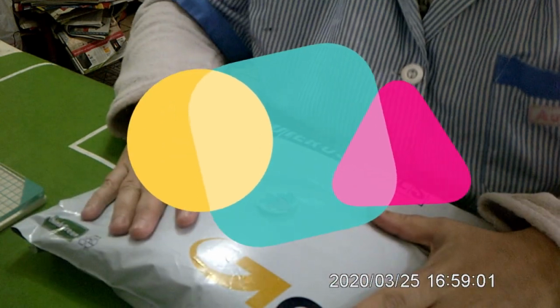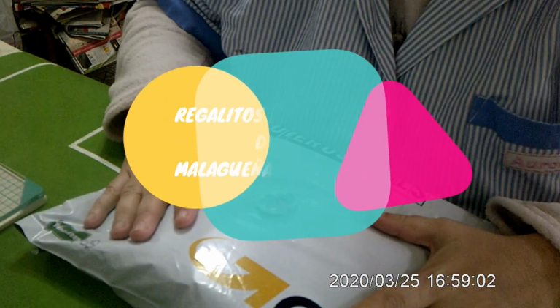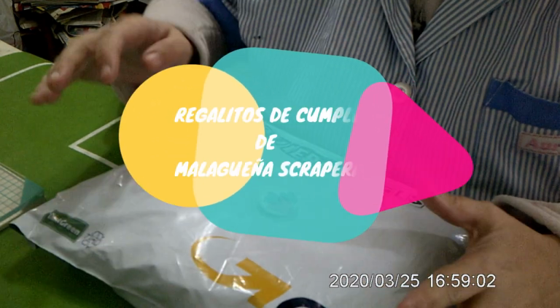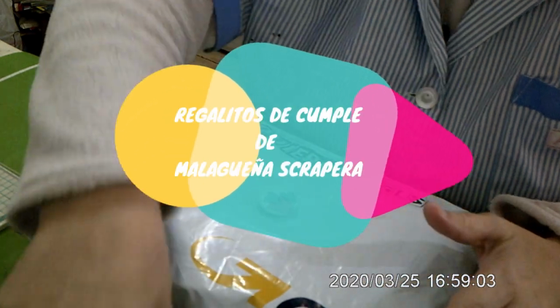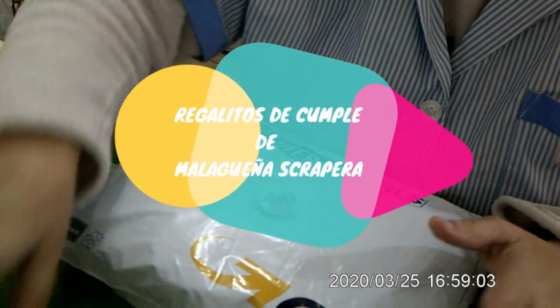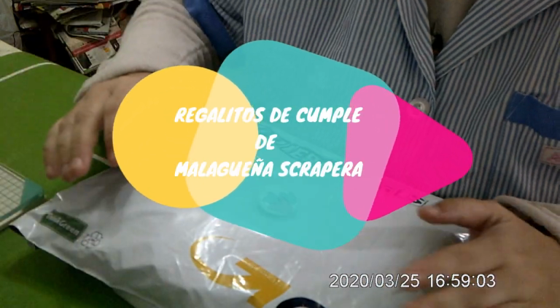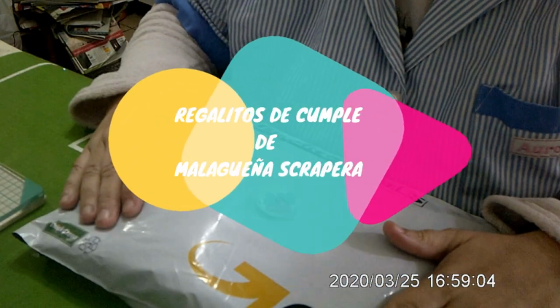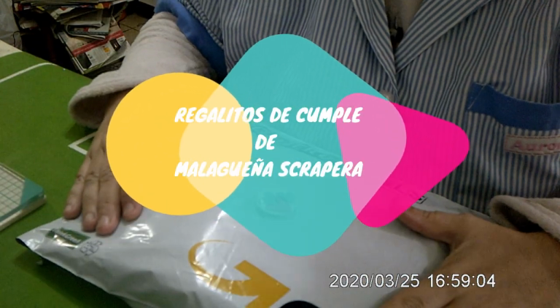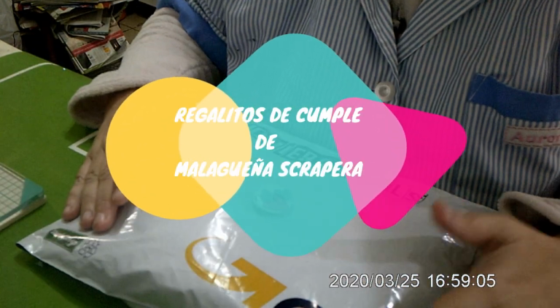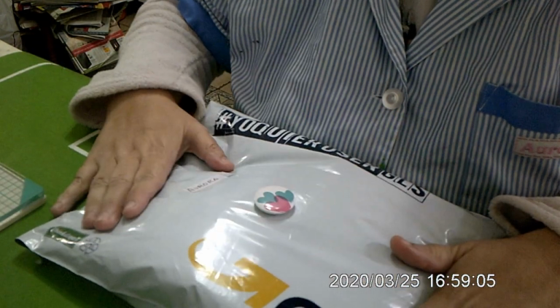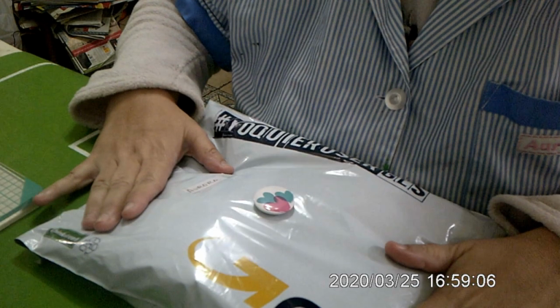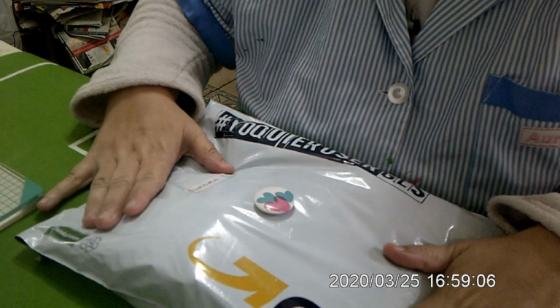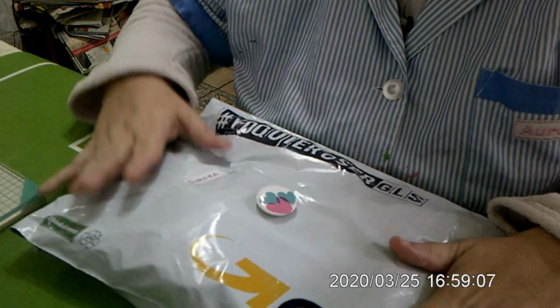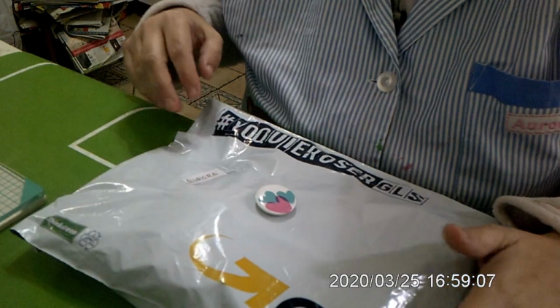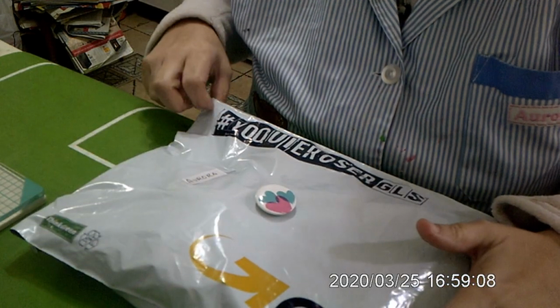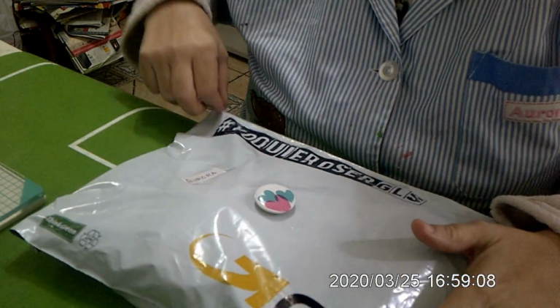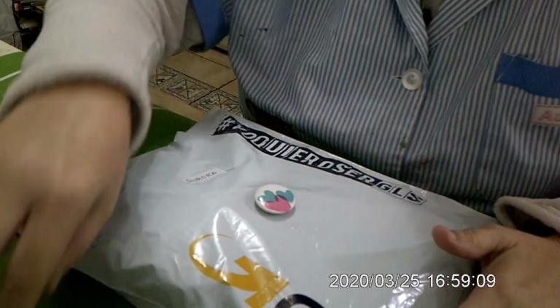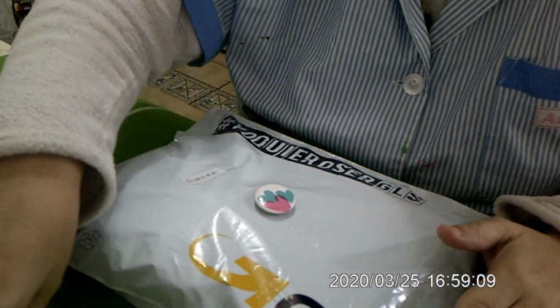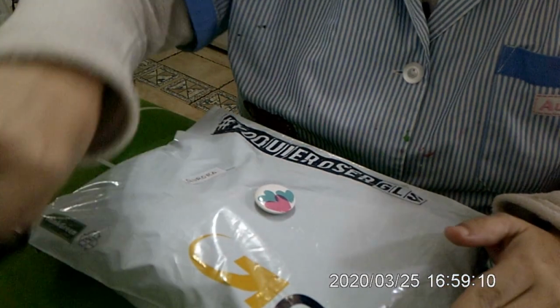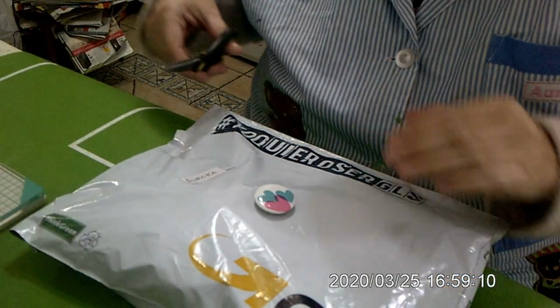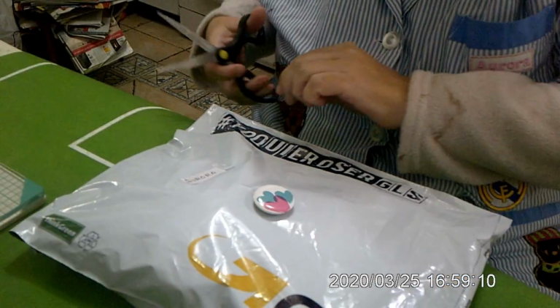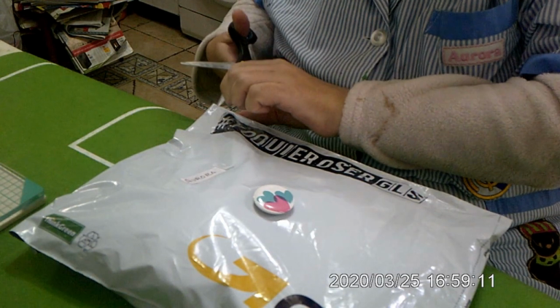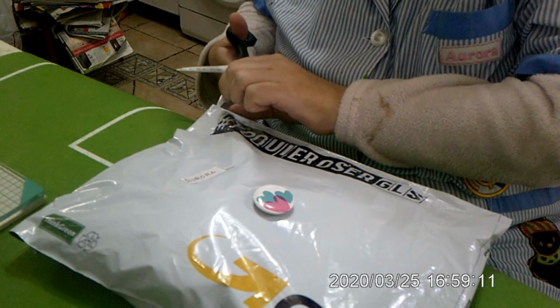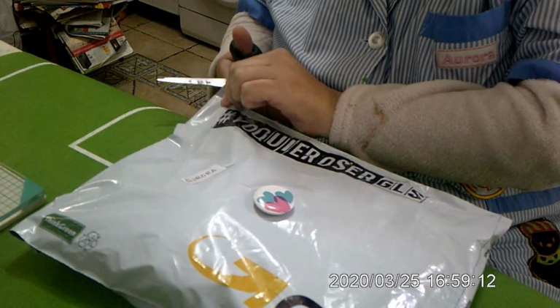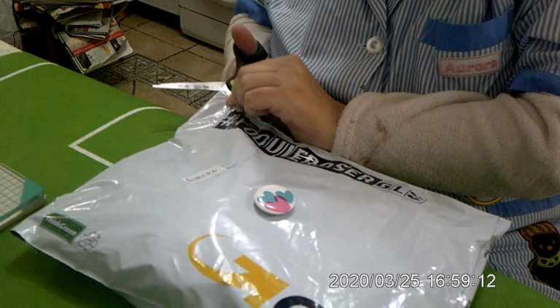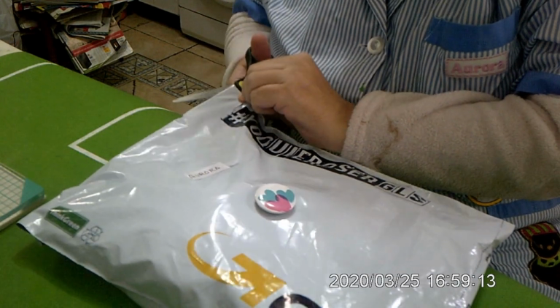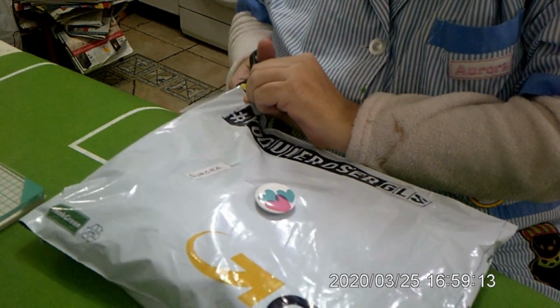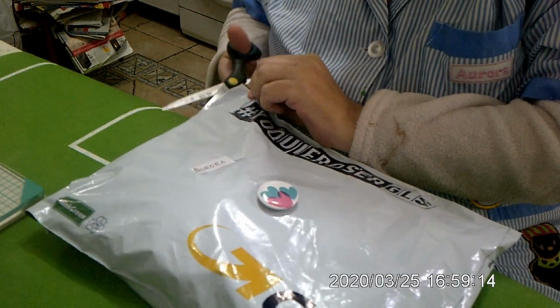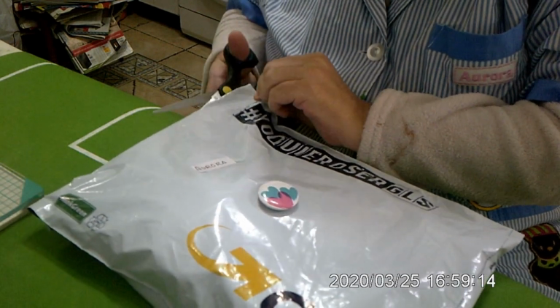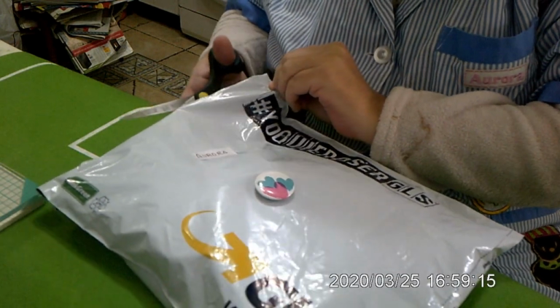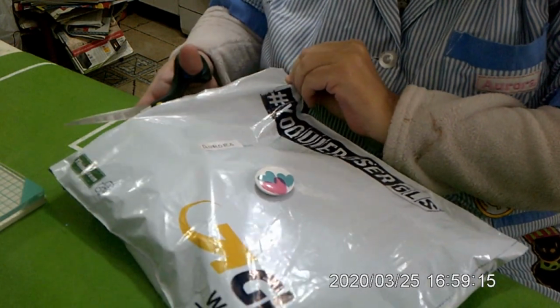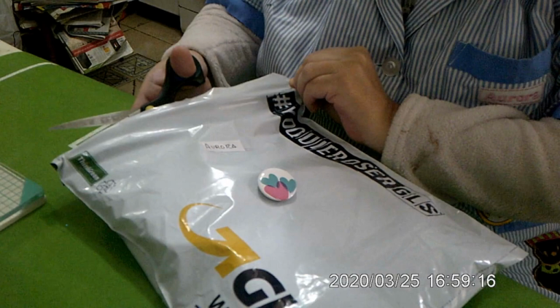Now I have to take a look at this — this is a gift from Malagueña Escapera that my daughter and I have opened. Now I have to take a look at it; it comes with a cap.